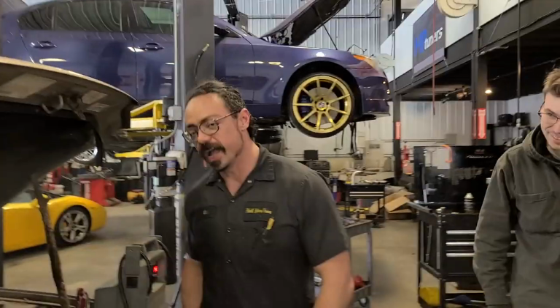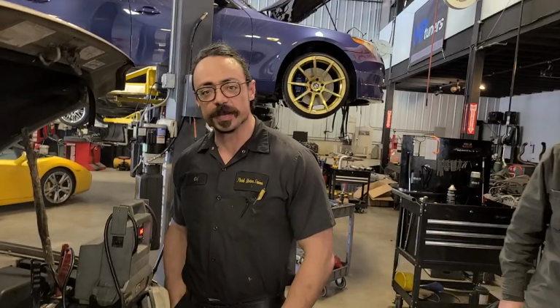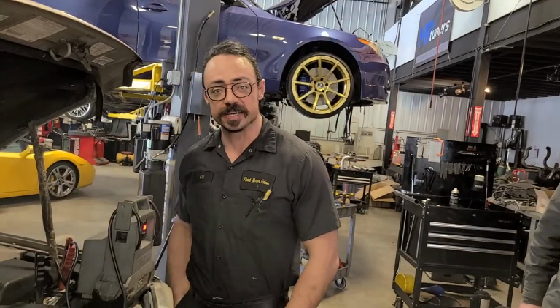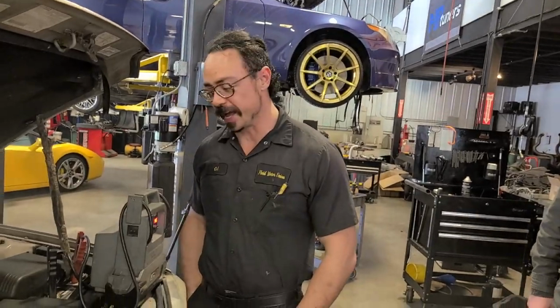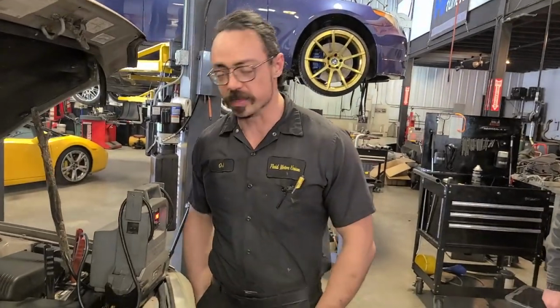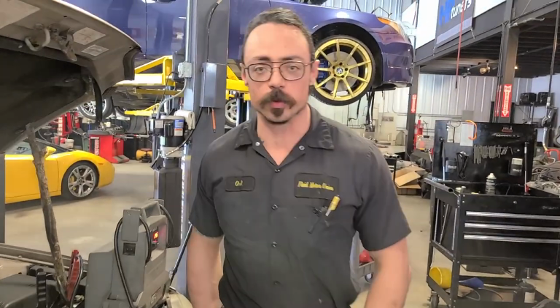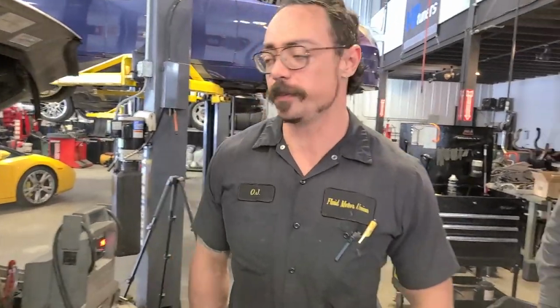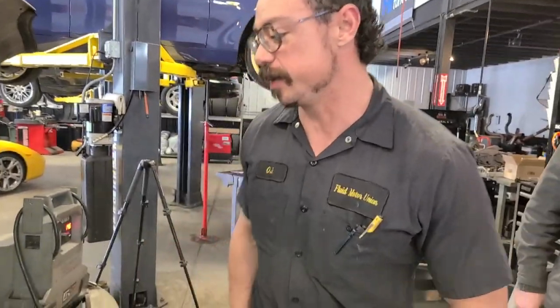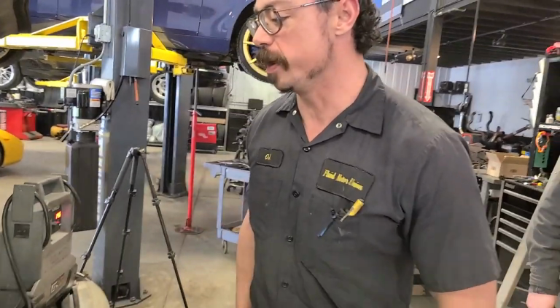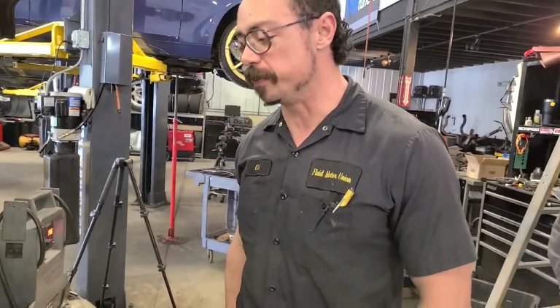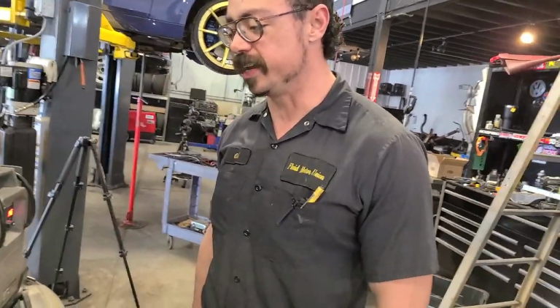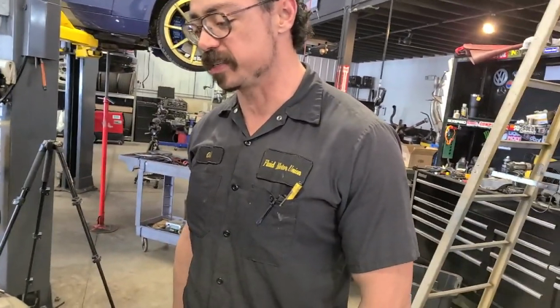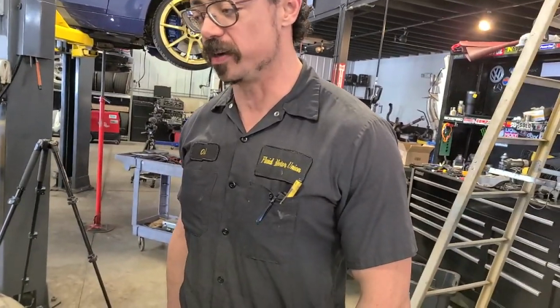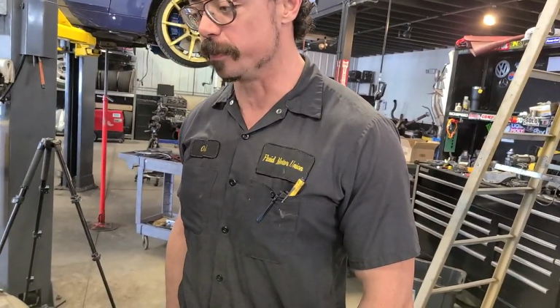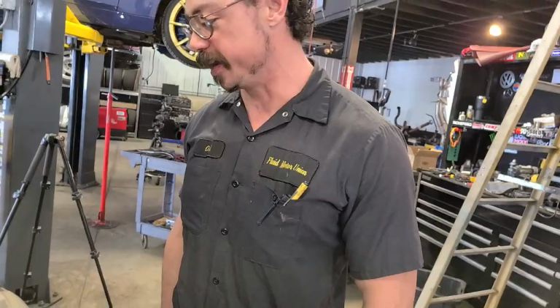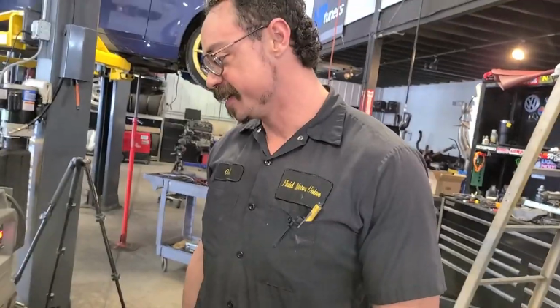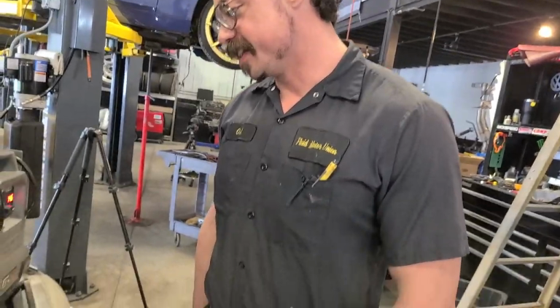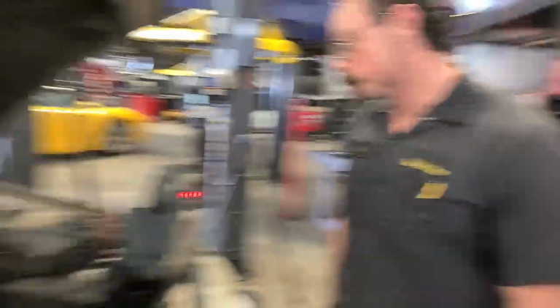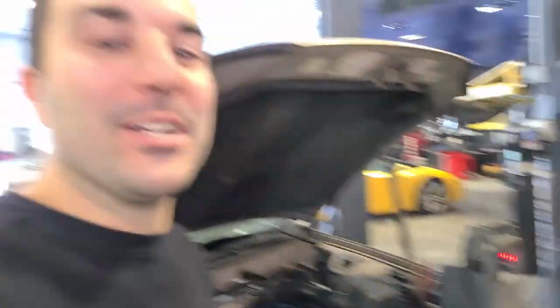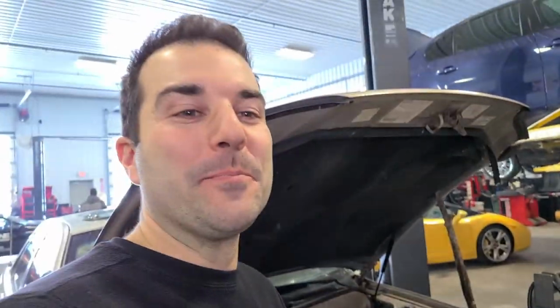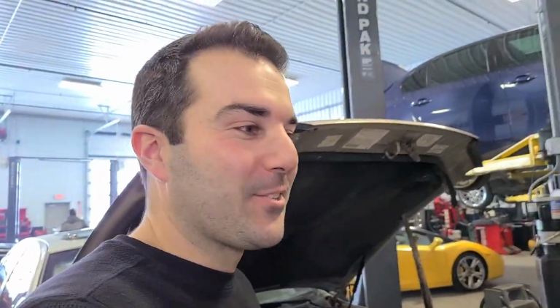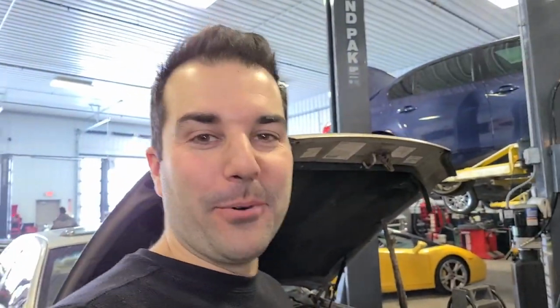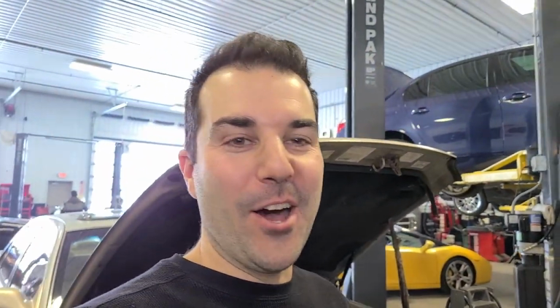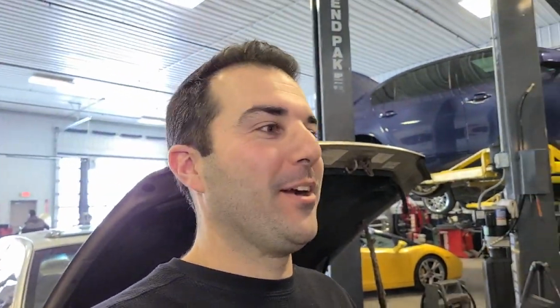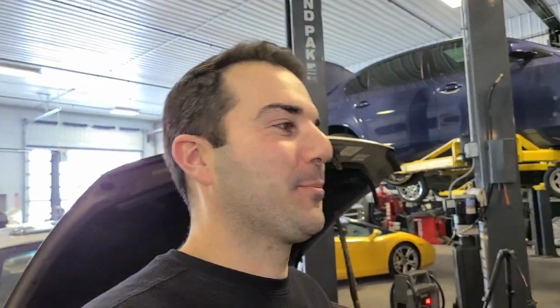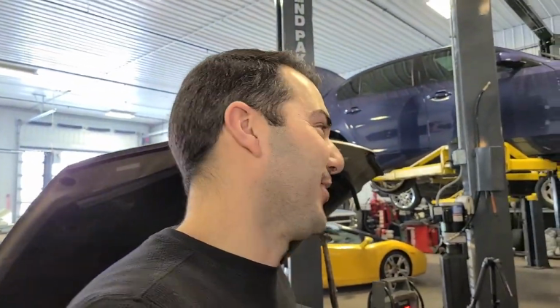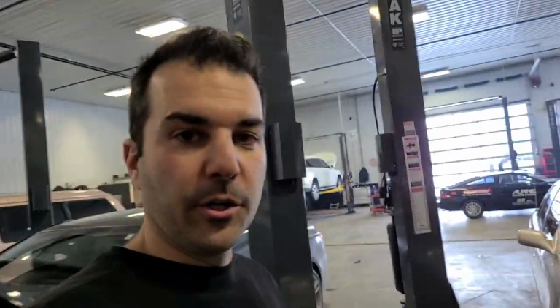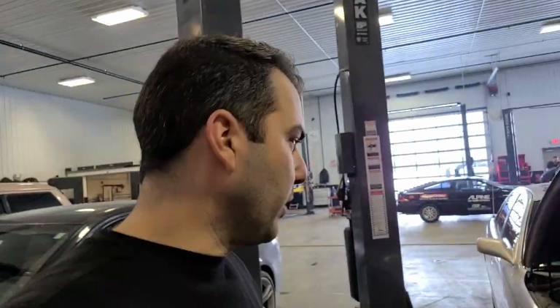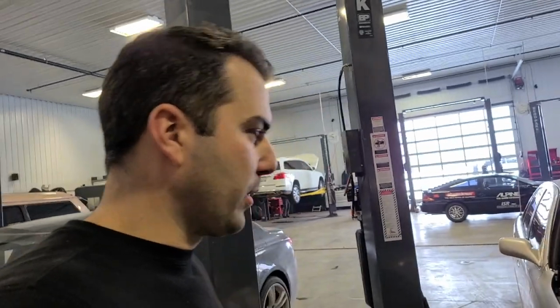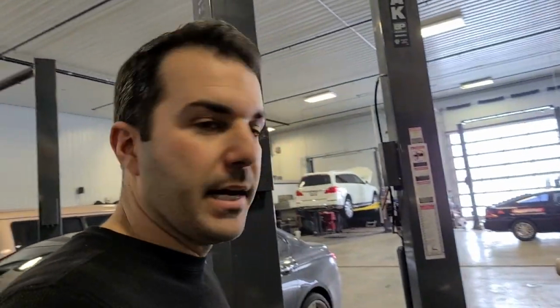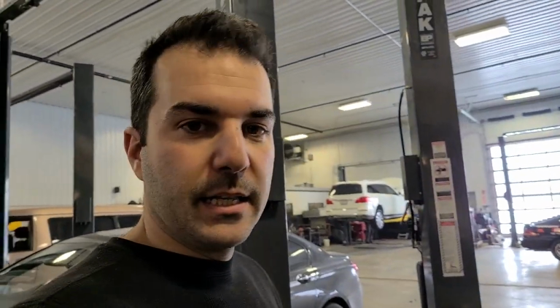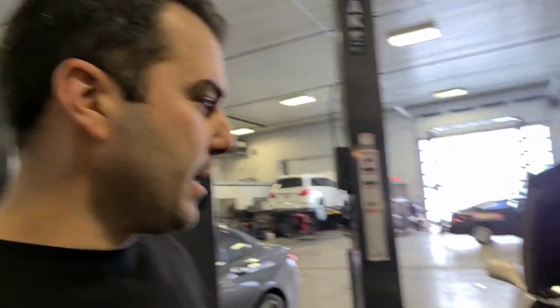Alex, I'll be honest, I was kind of hoping this wouldn't work. I'm going to get a whole bunch of people in here asking for the $100 bearing repair special — 20% off bearing special. All right, we're going to go for a quick ride in the Camry.